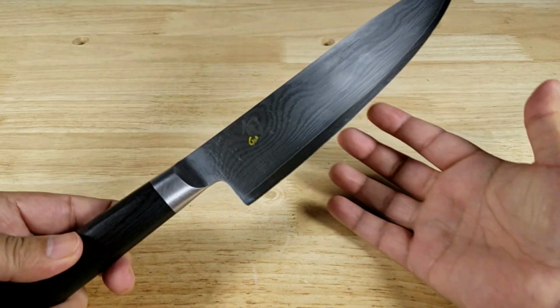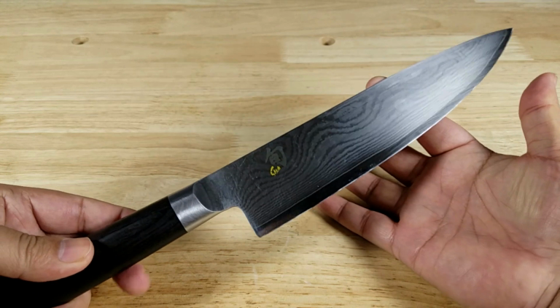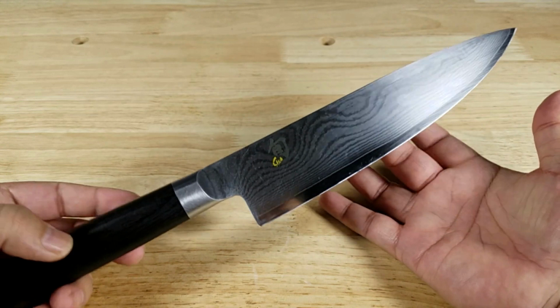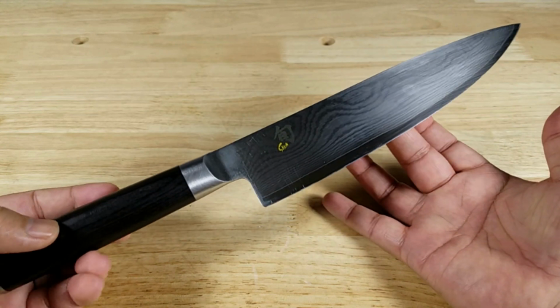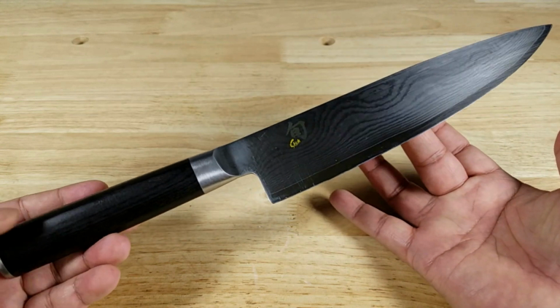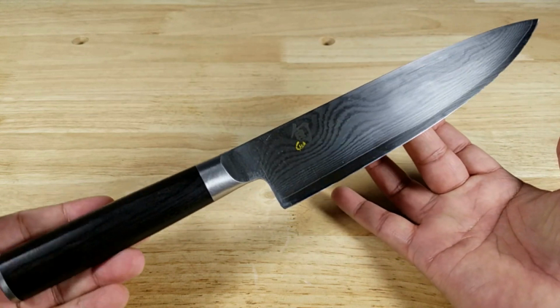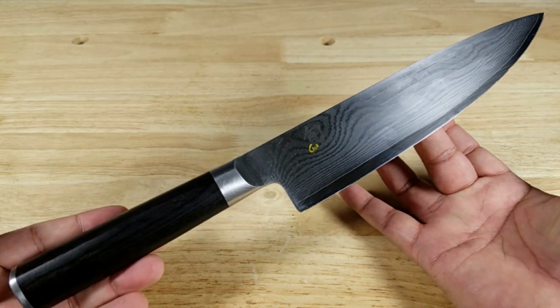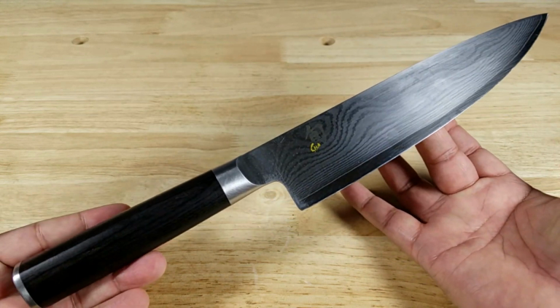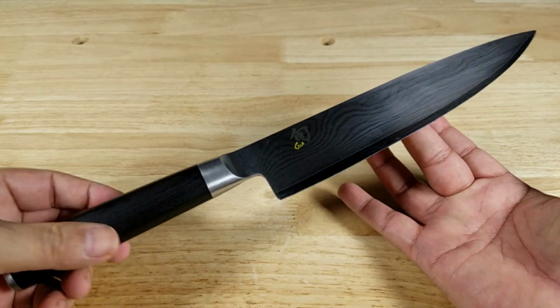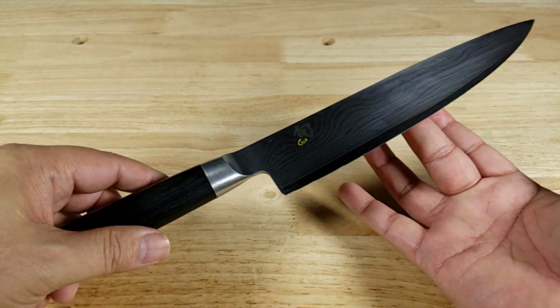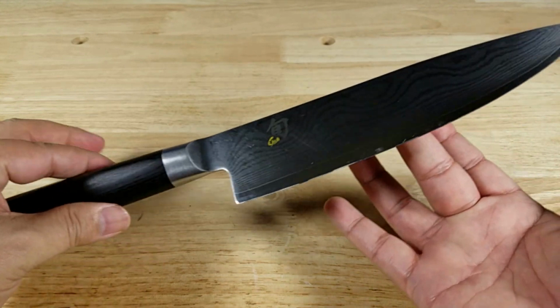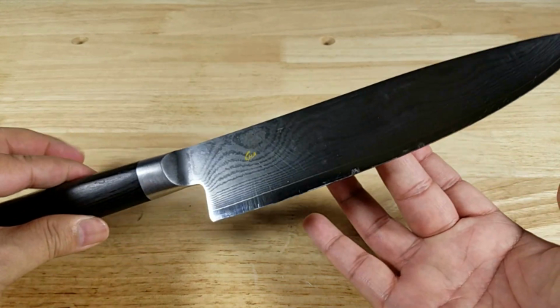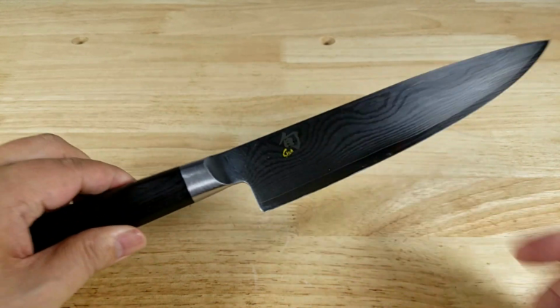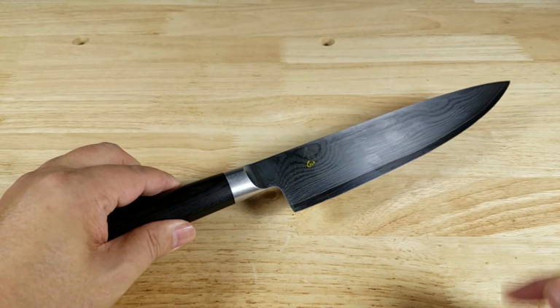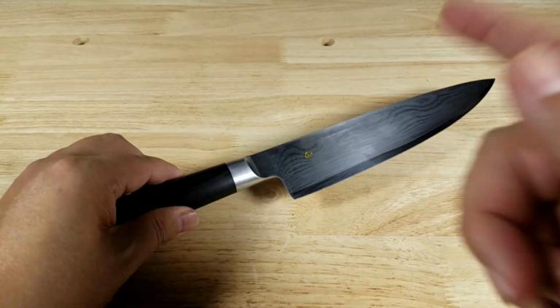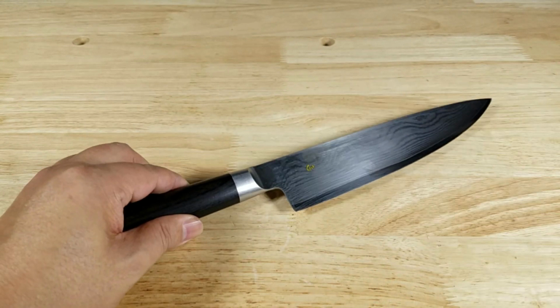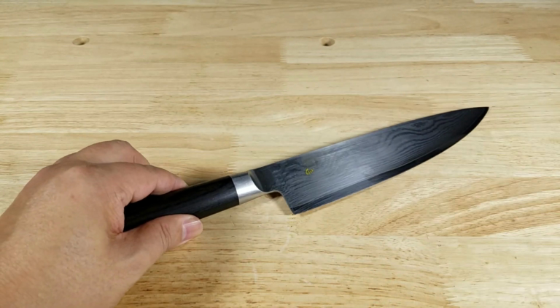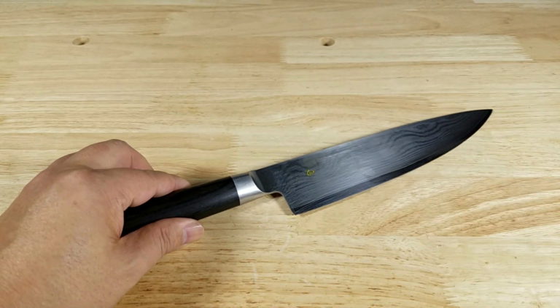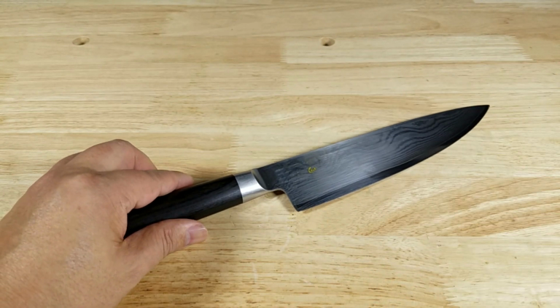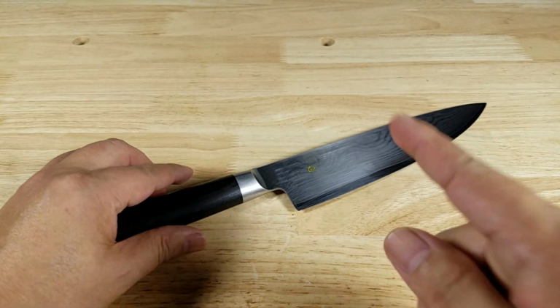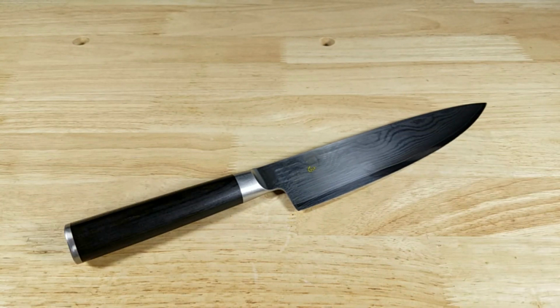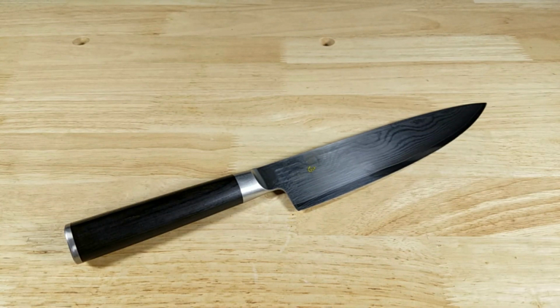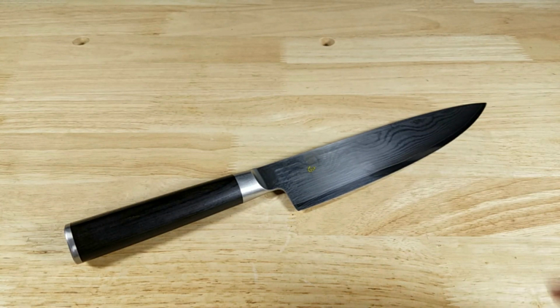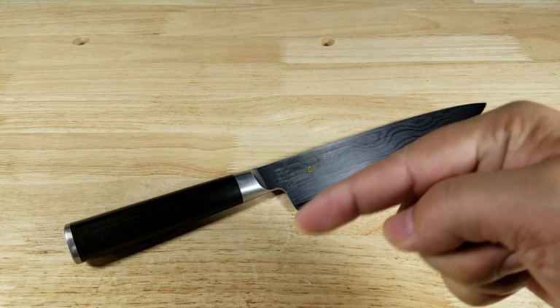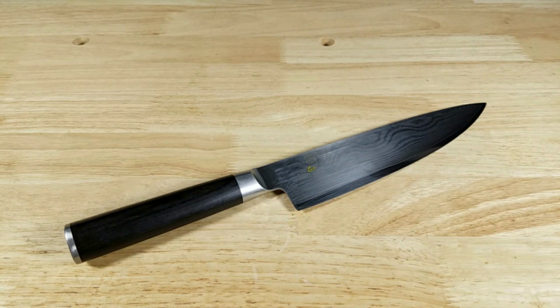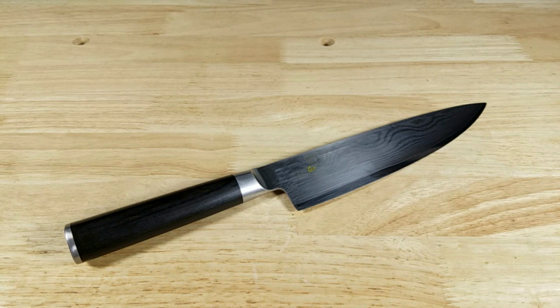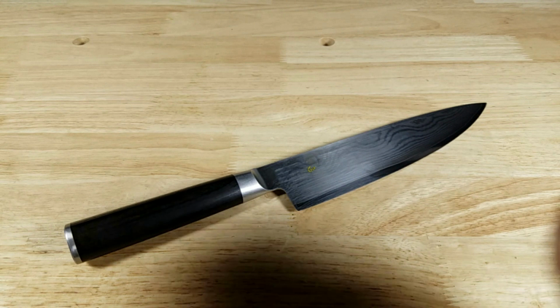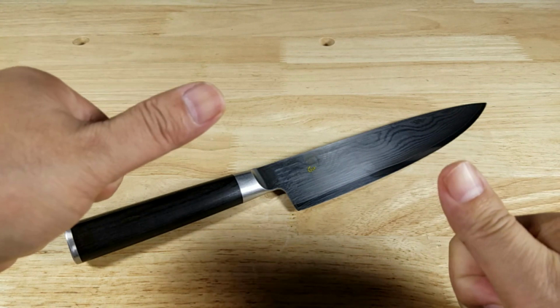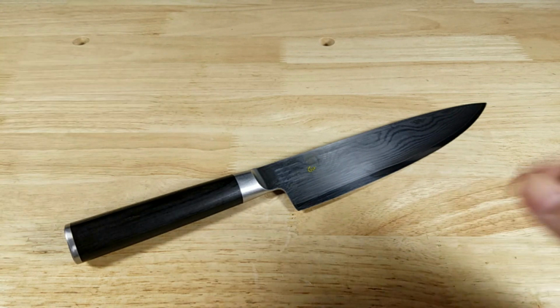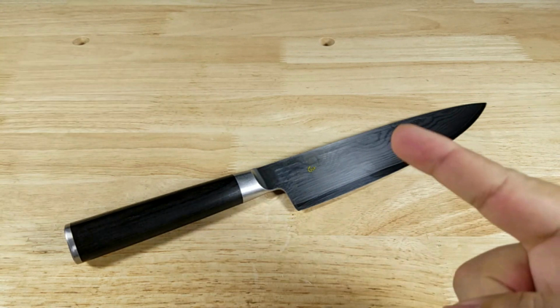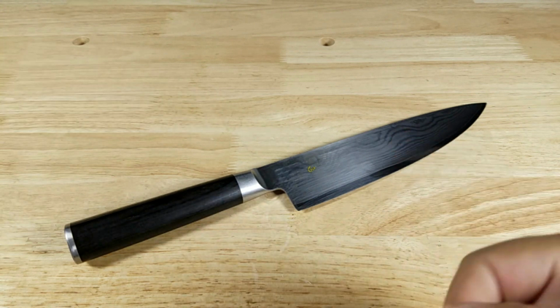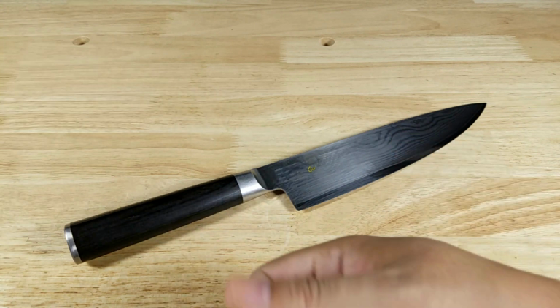That's been your quick review of the Shun Classic 8-inch Chef Knife. If you're looking to make that magic in the kitchen, this is the knife for you. If you want to purchase this knife, make sure you check out the link in the description below. Thank you for watching. I'll catch you in the next video.